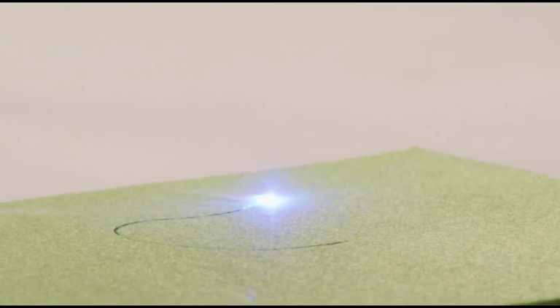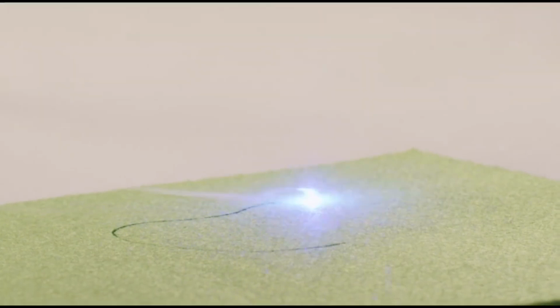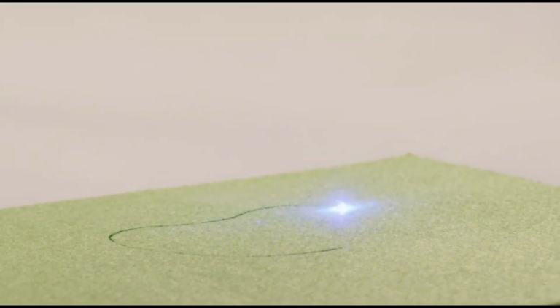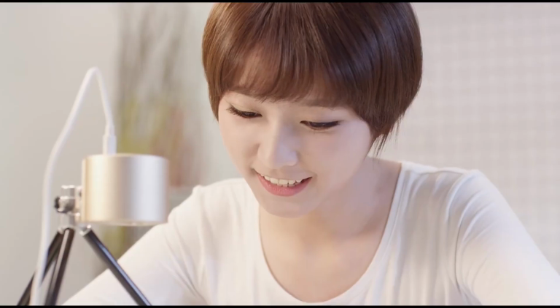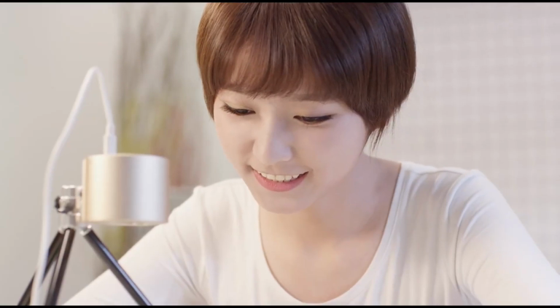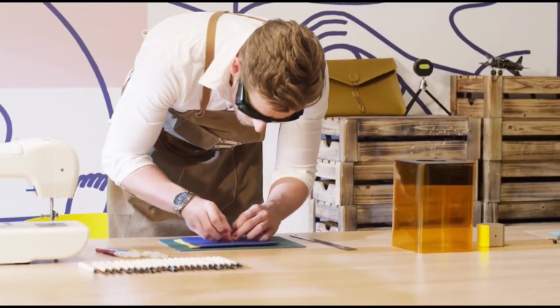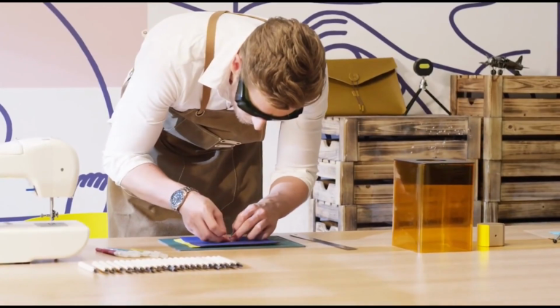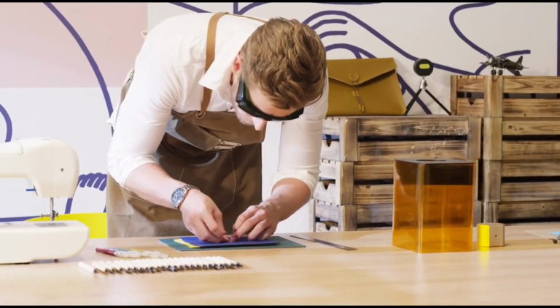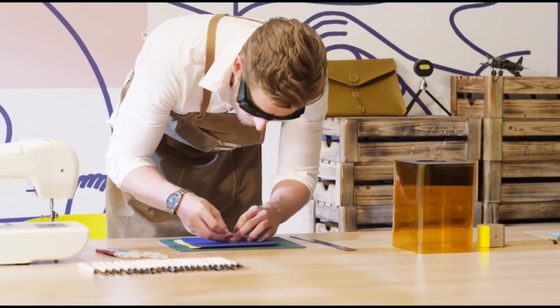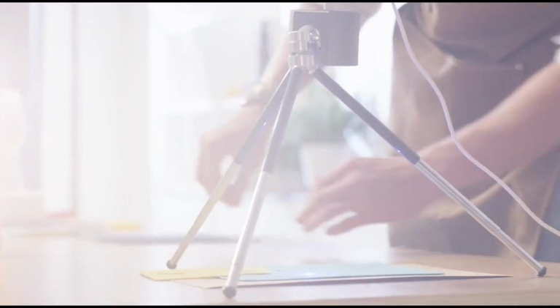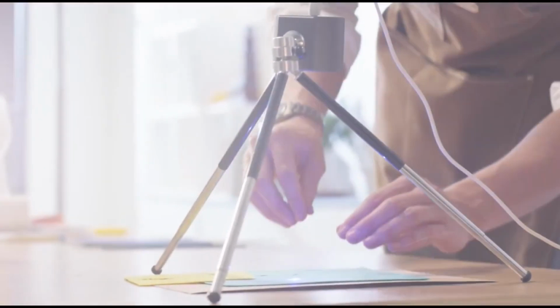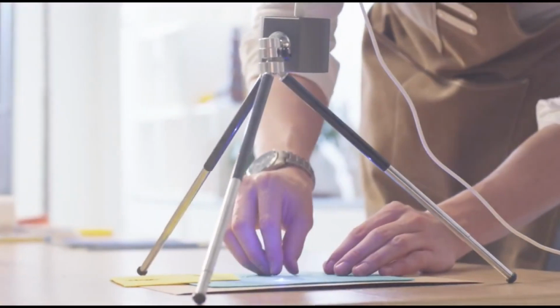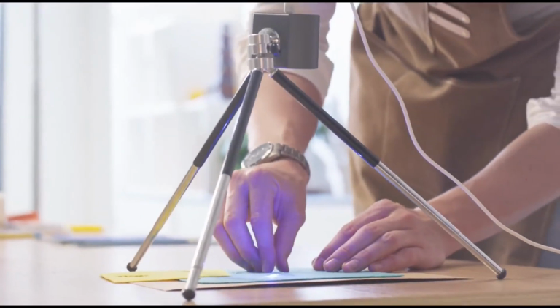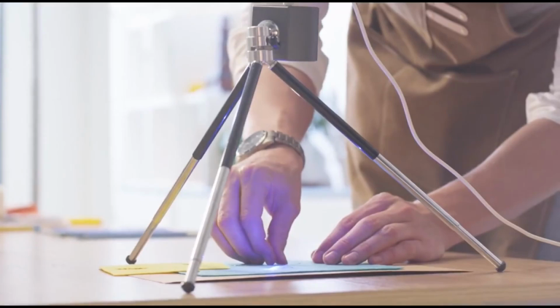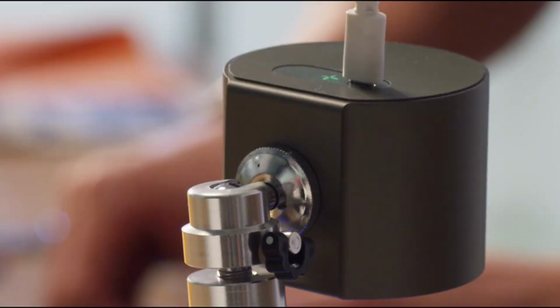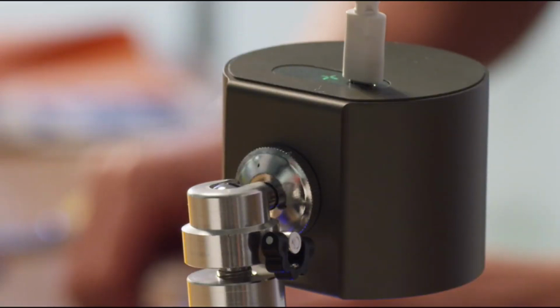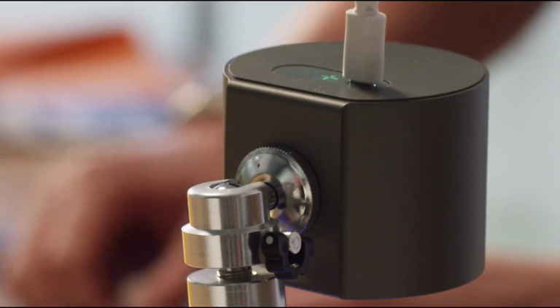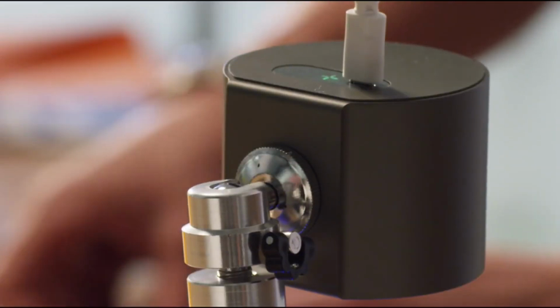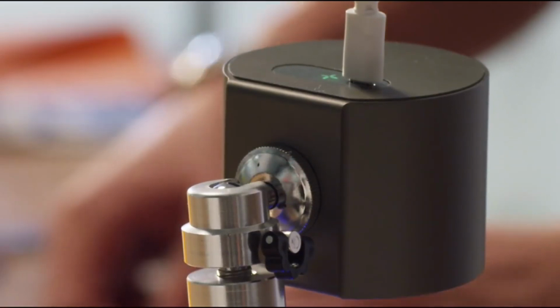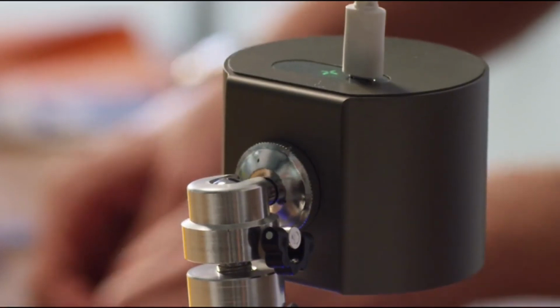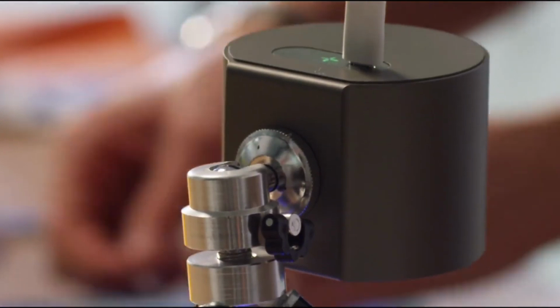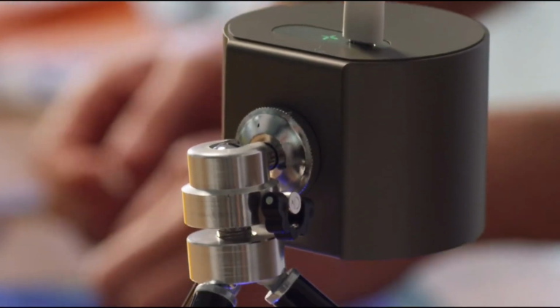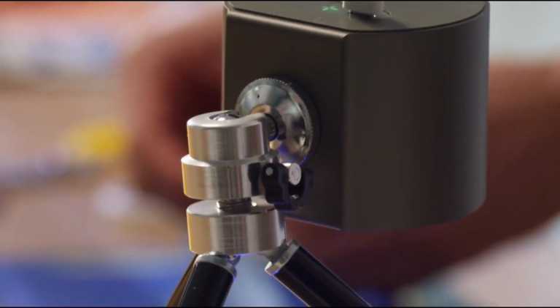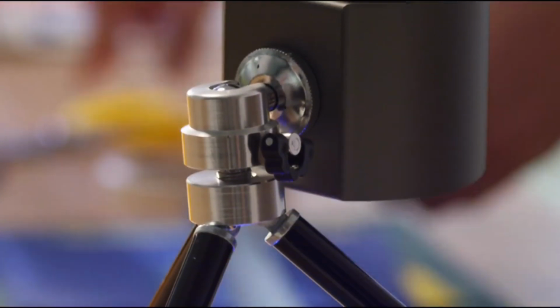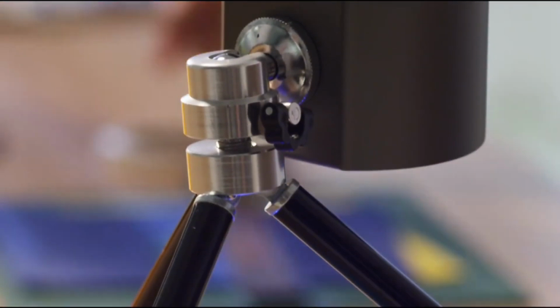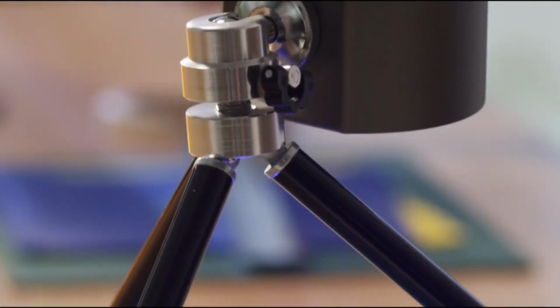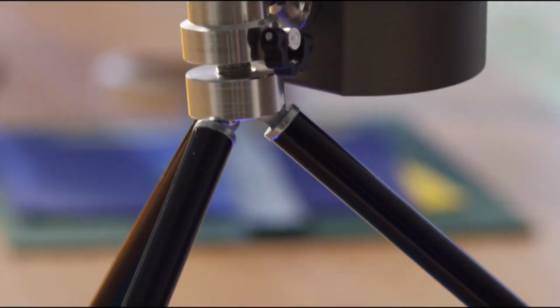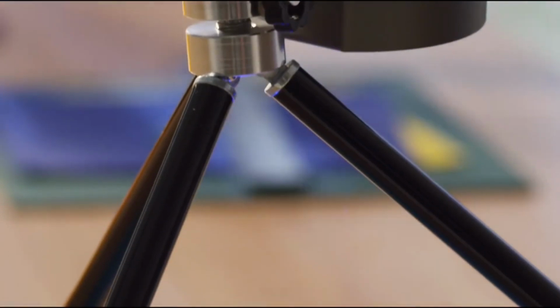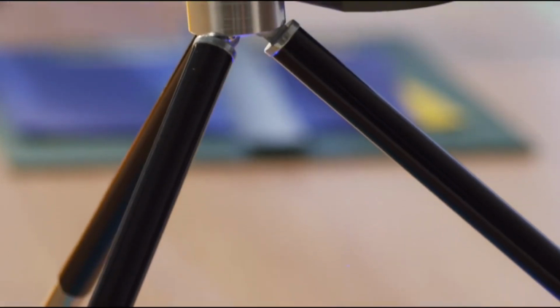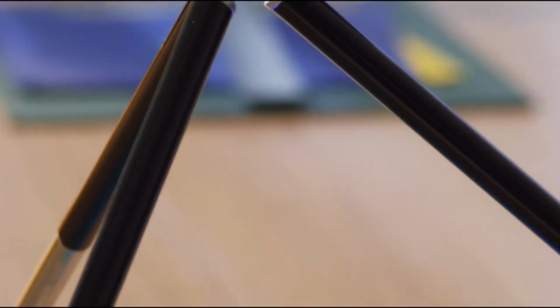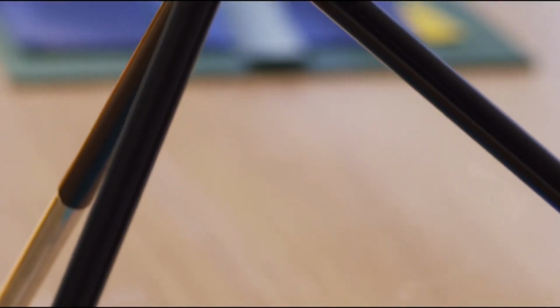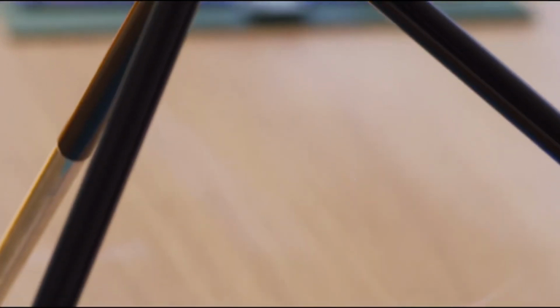It can engrave on wood, leather, paper, and more with unparalleled precision. Customize your life with personalized items — from engraved leather wallets to unique wooden coasters. The possibilities are endless.